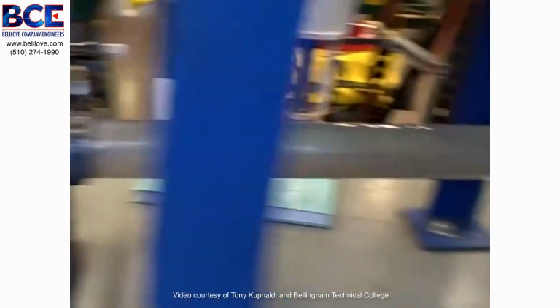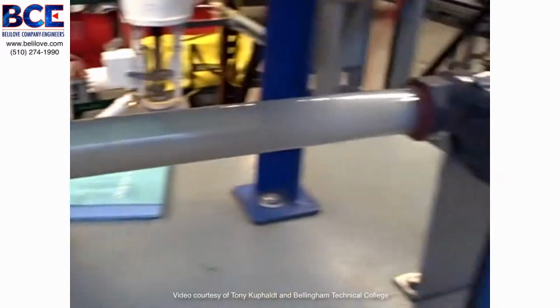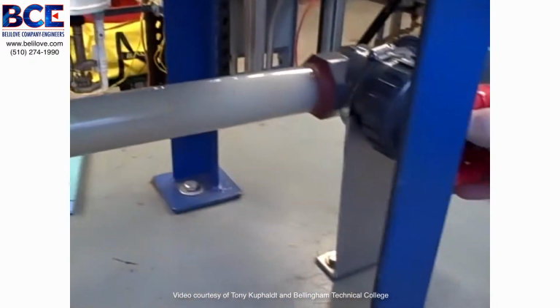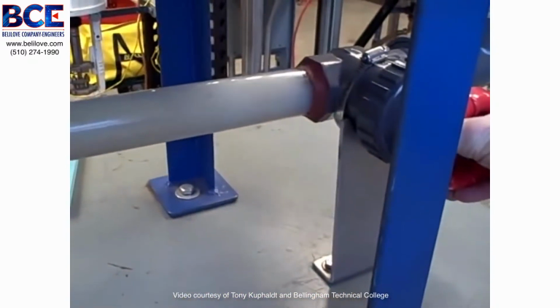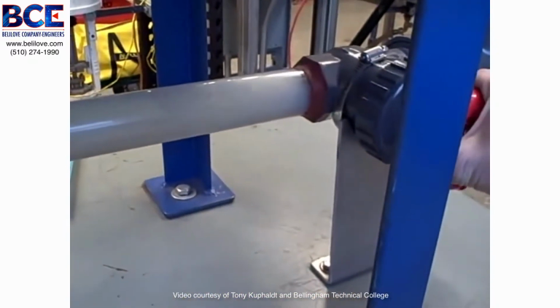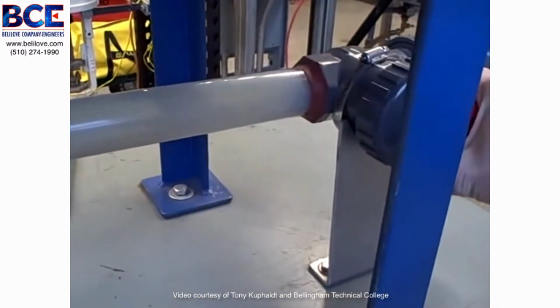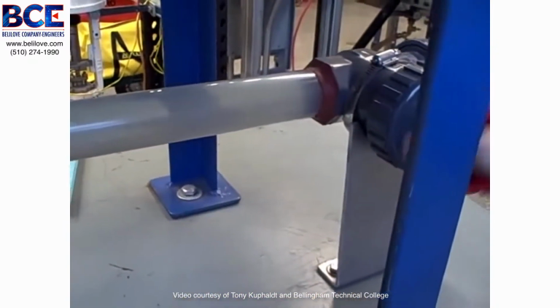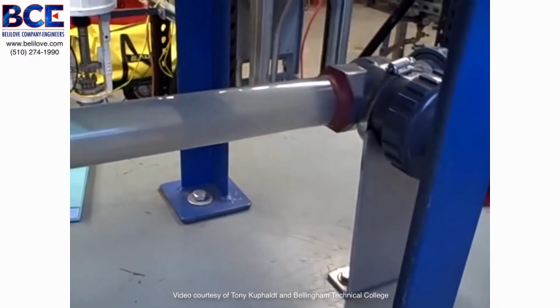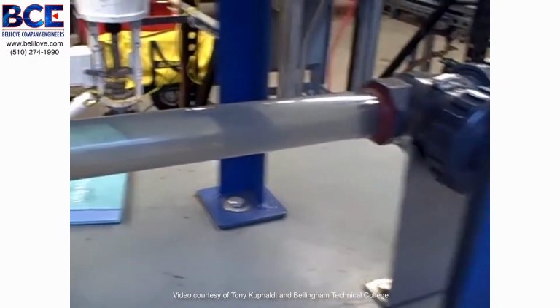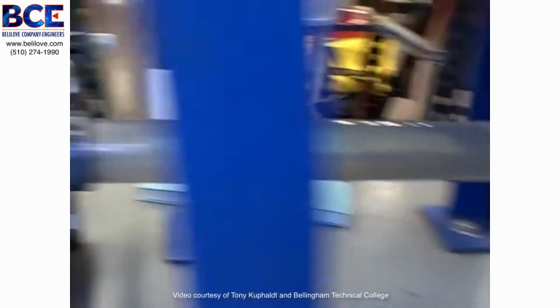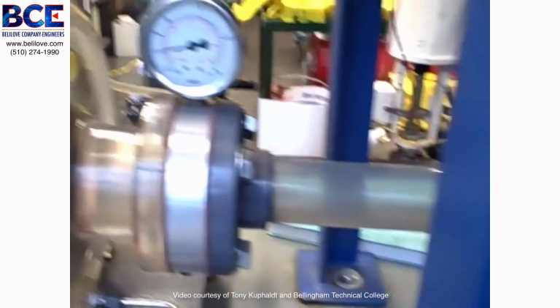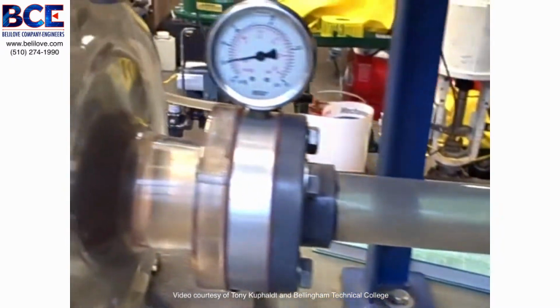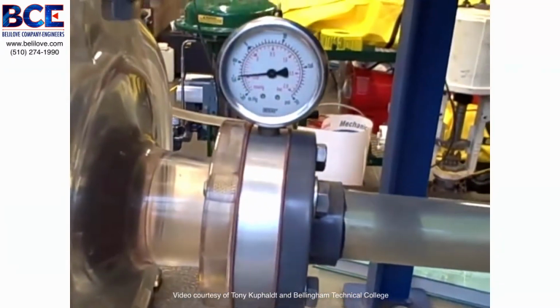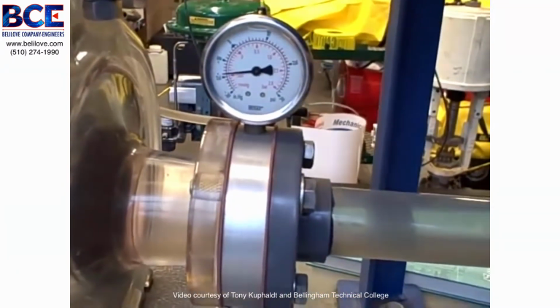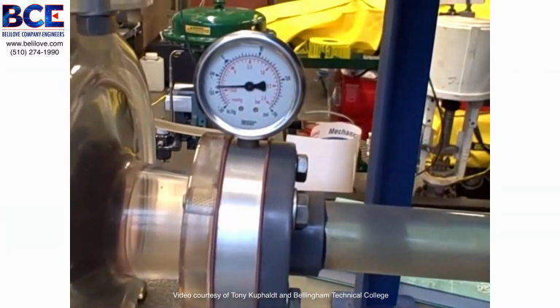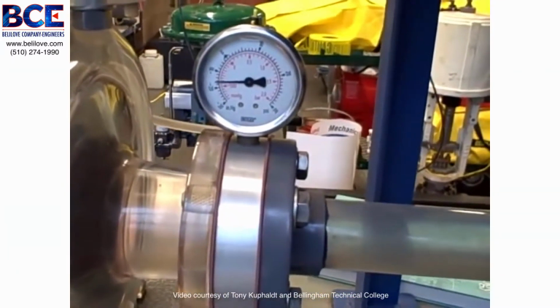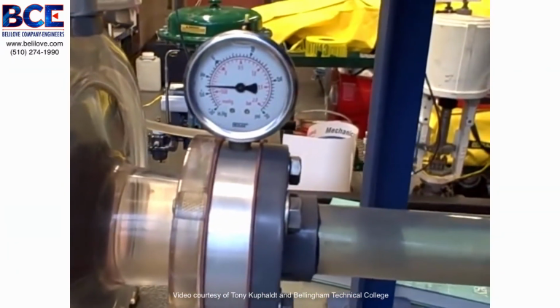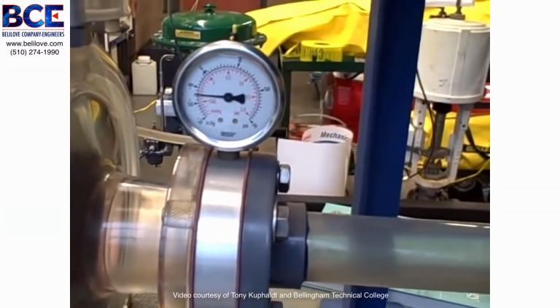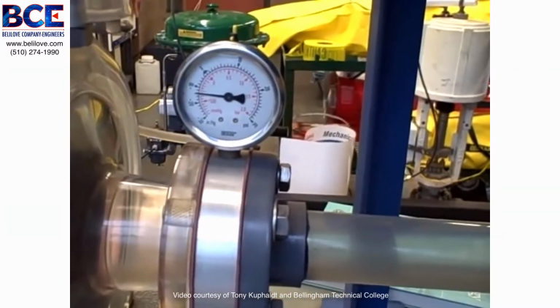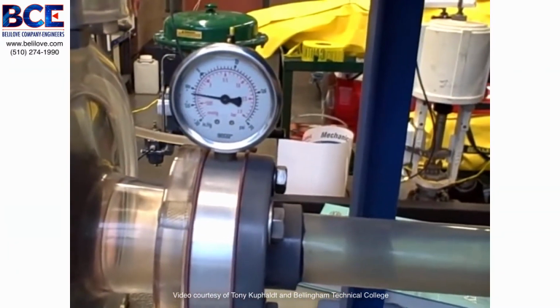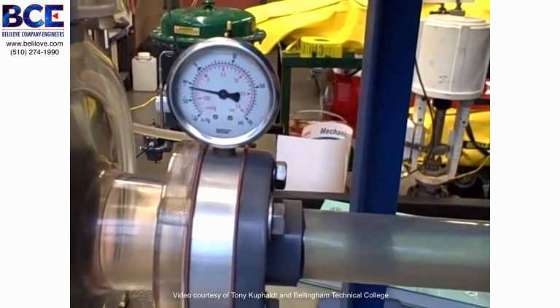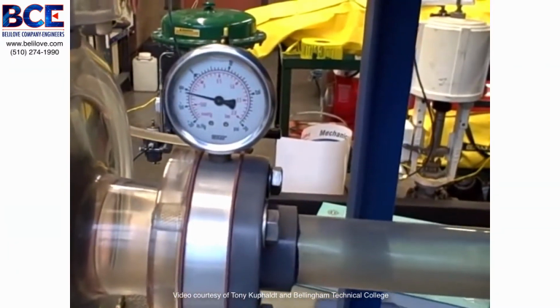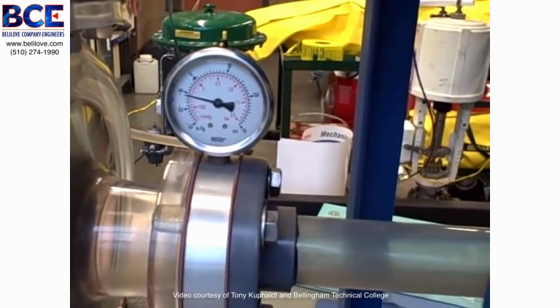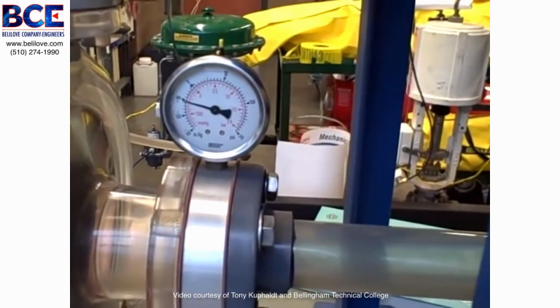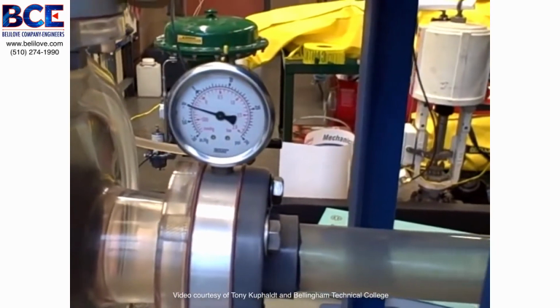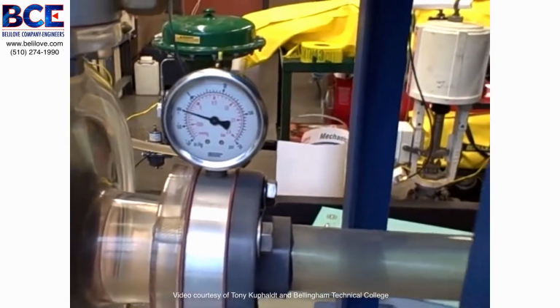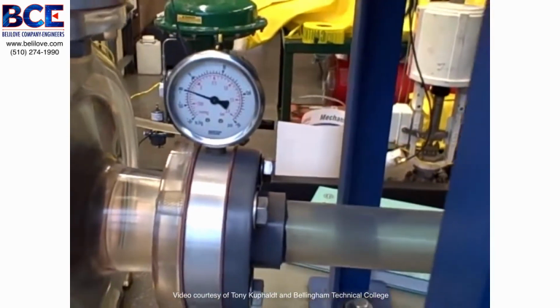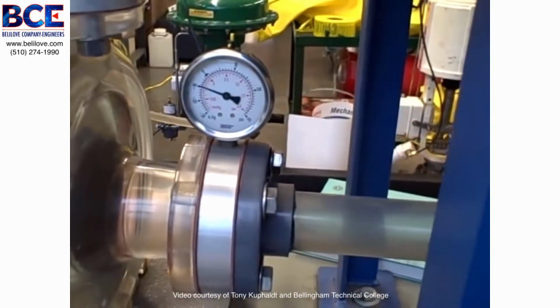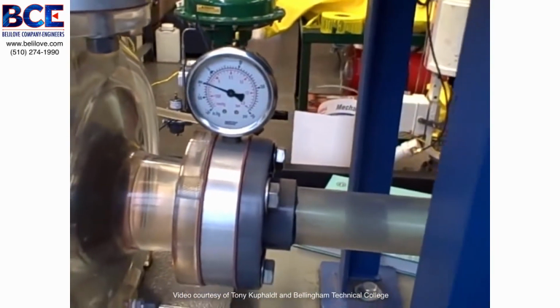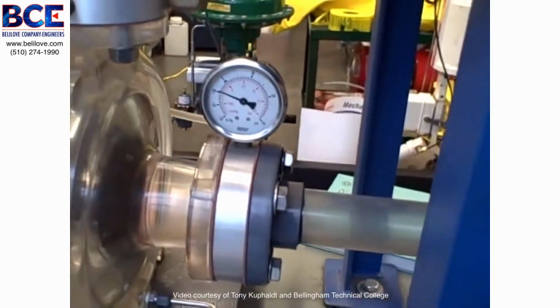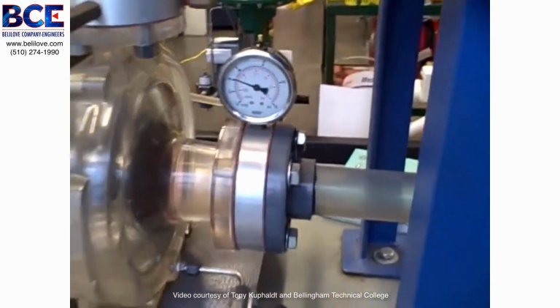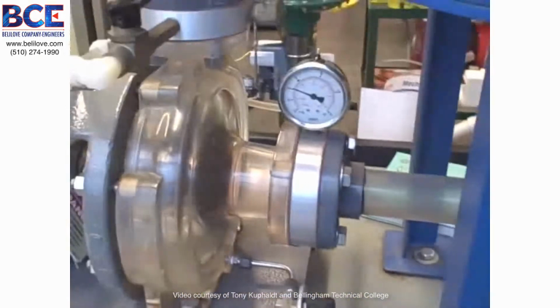I will open the valve back up. That increases the pressure on the suction side of the pump — less and less vacuum until we no longer flash and we no longer cavitate. And that's a happy pump.